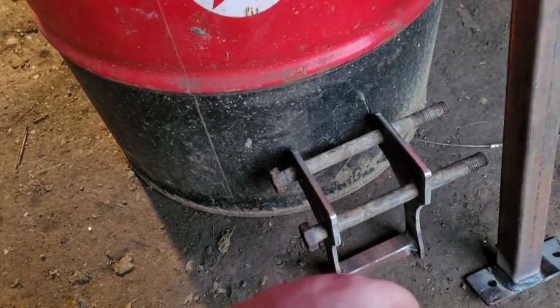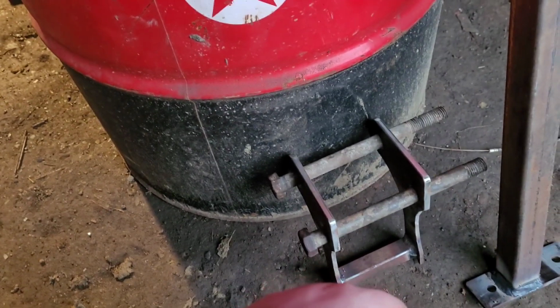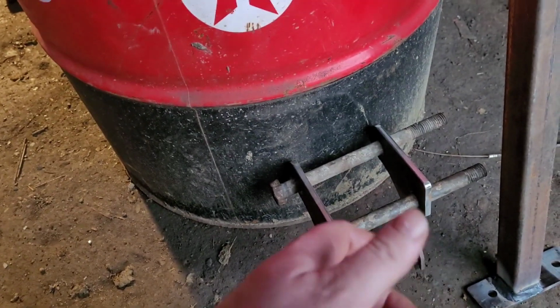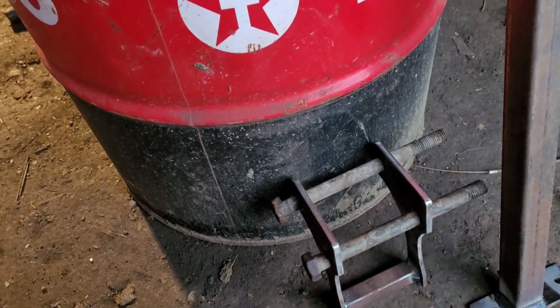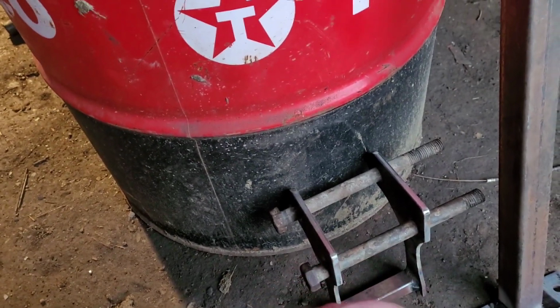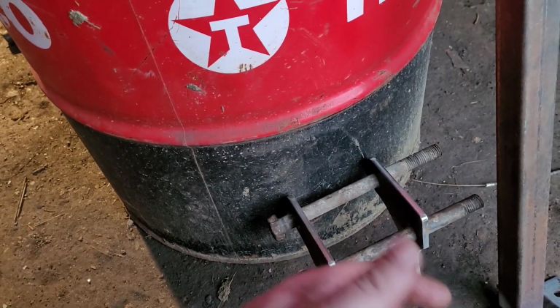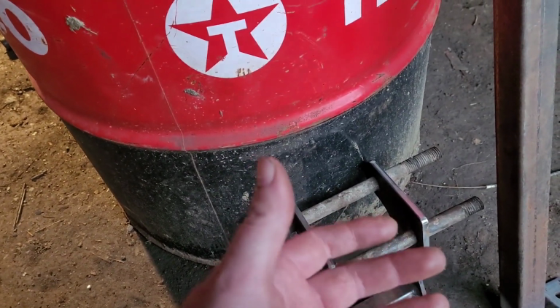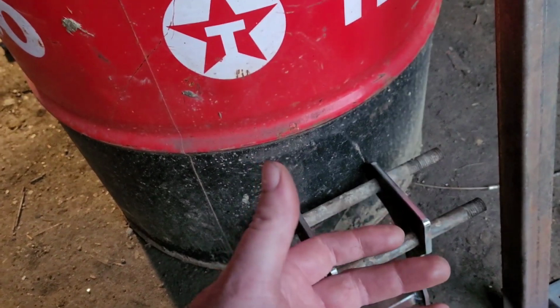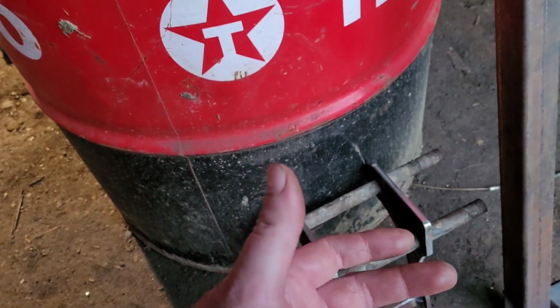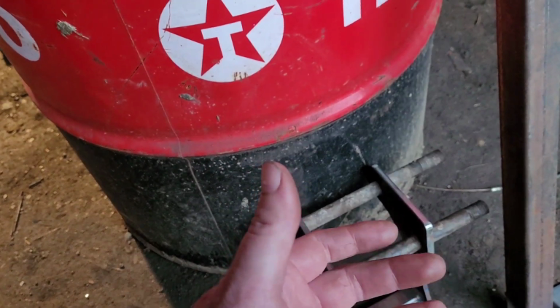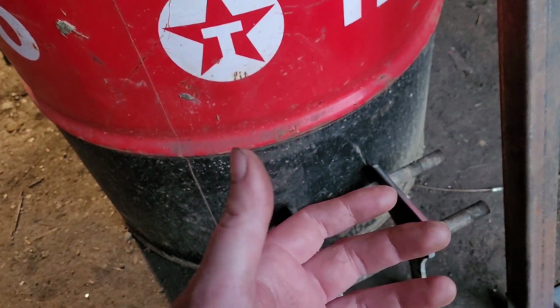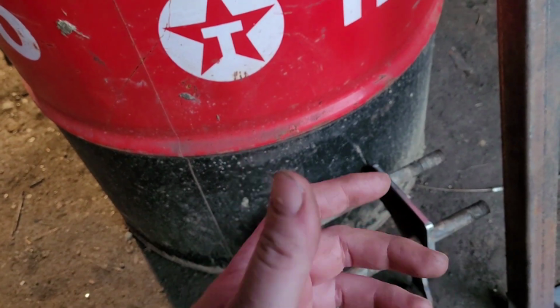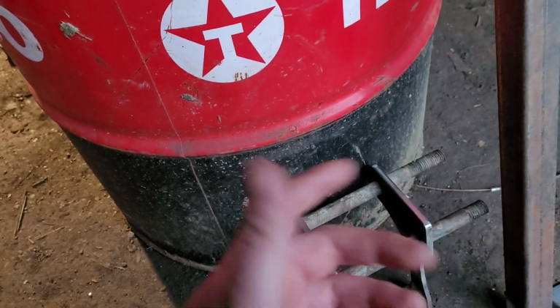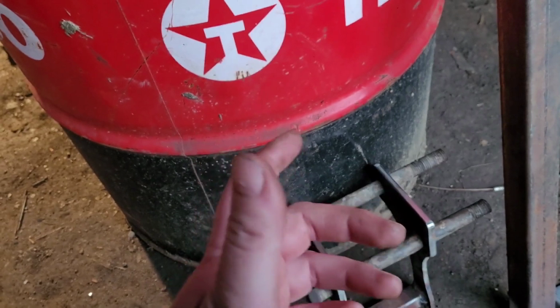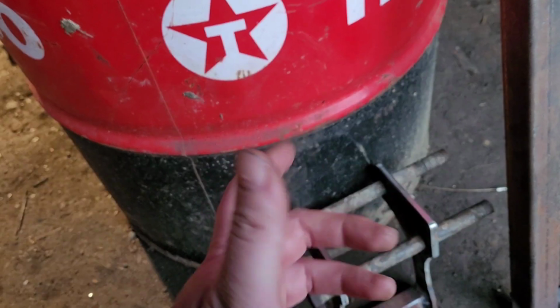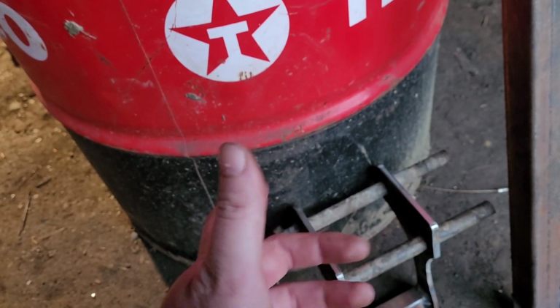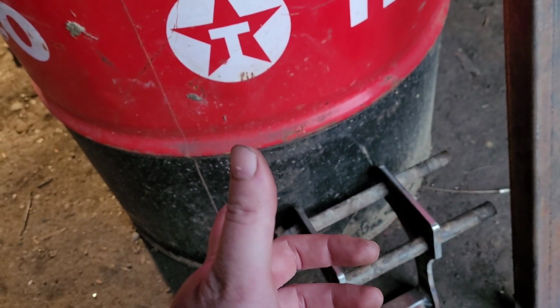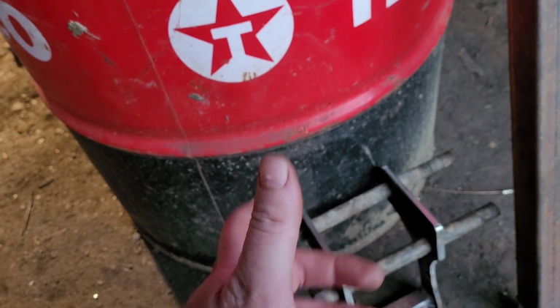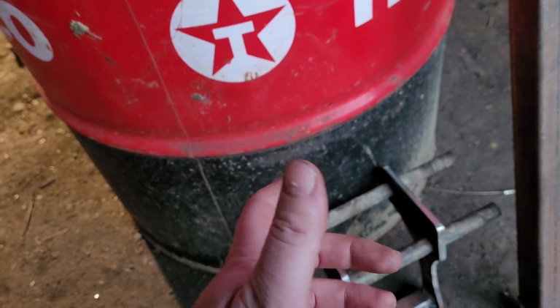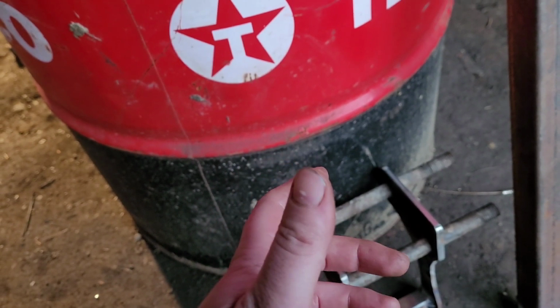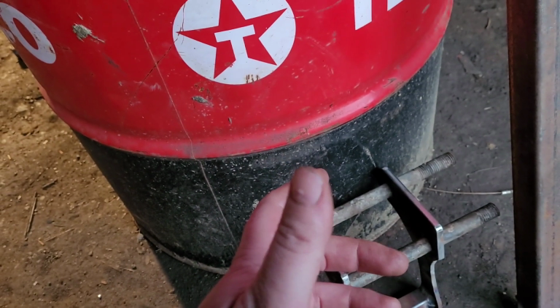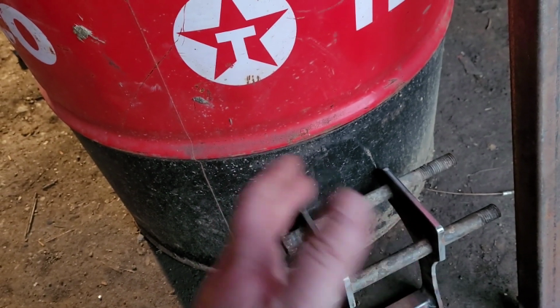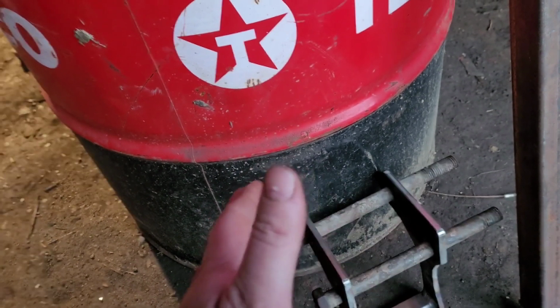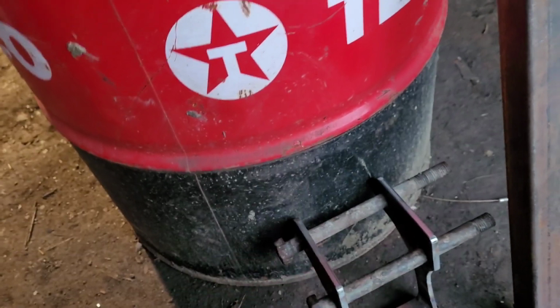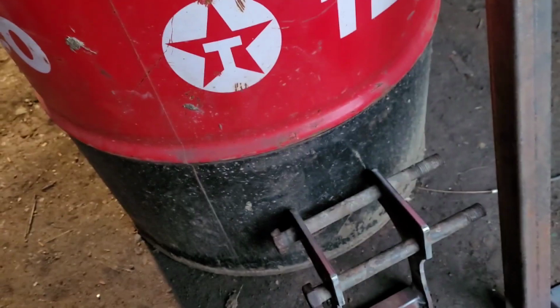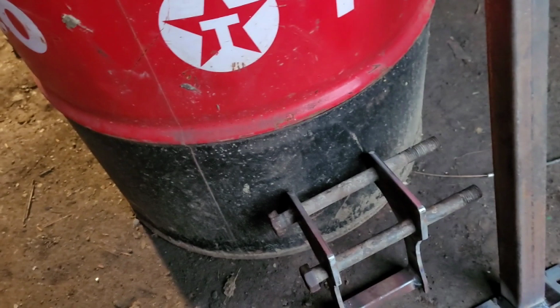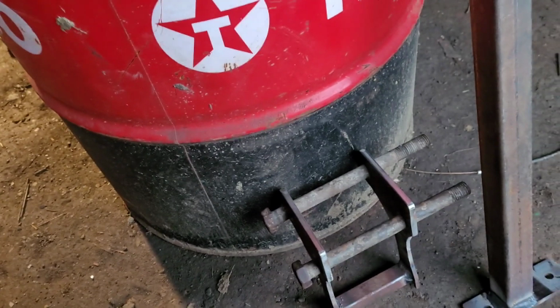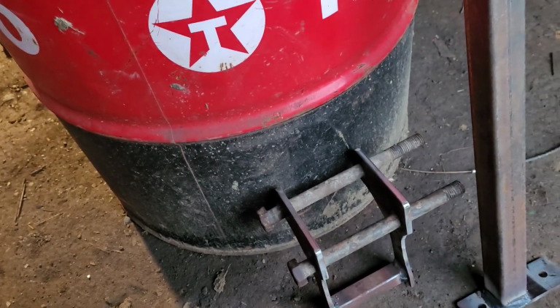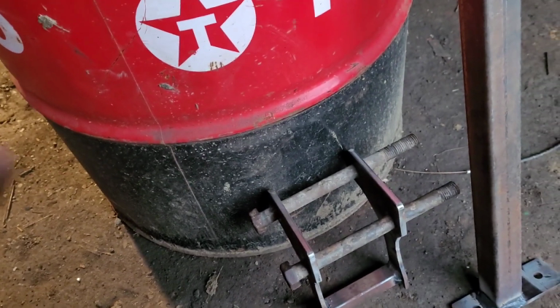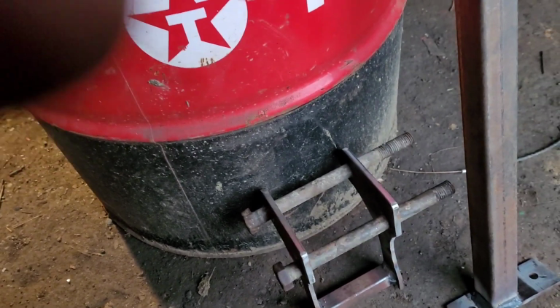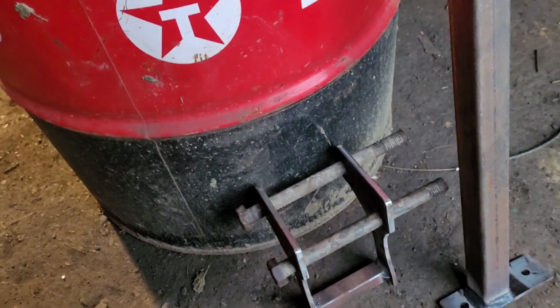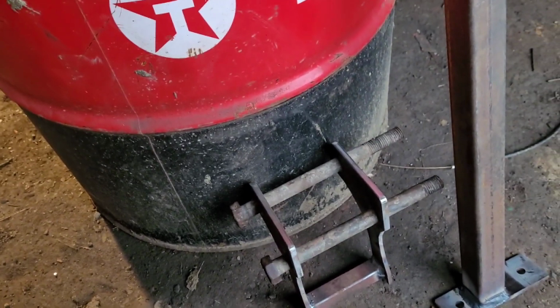The Massey Harris 50 I think is the same as the Ferguson F-40 from America, so it fits quite a few models. Okay, goodbye!